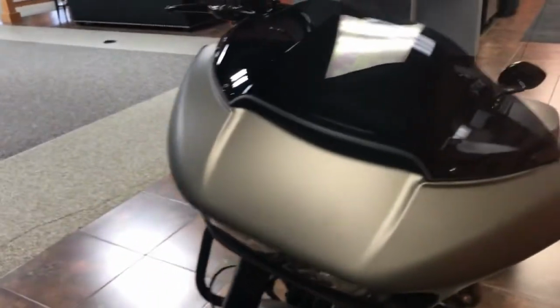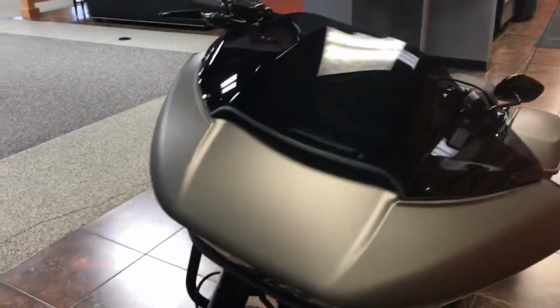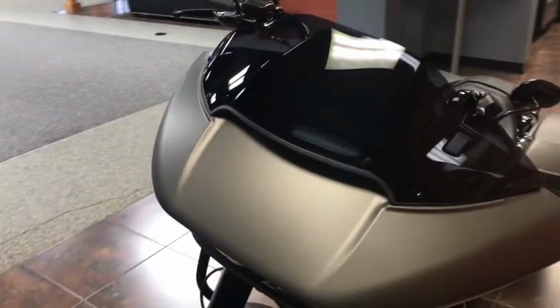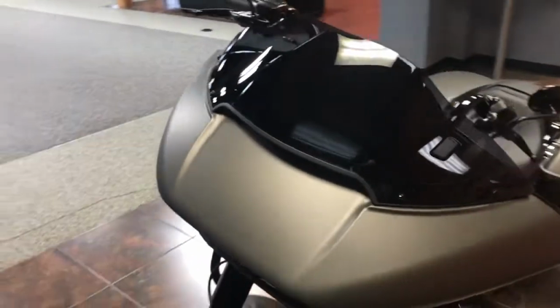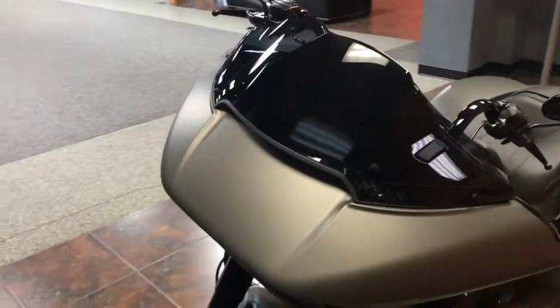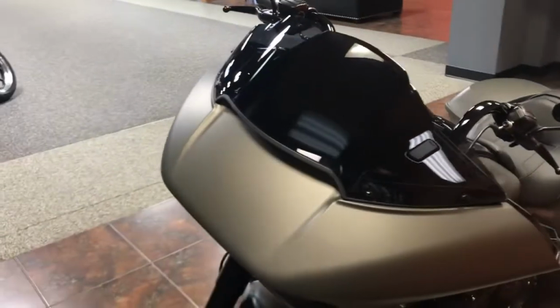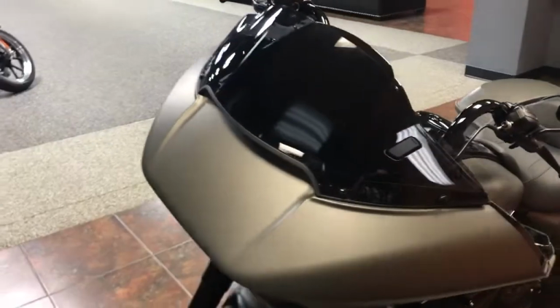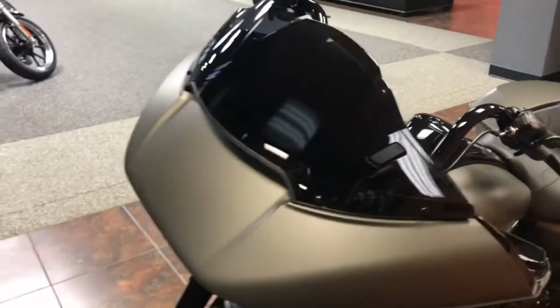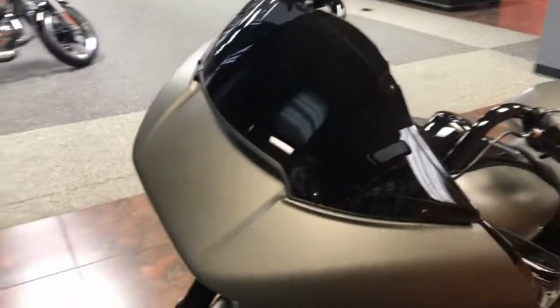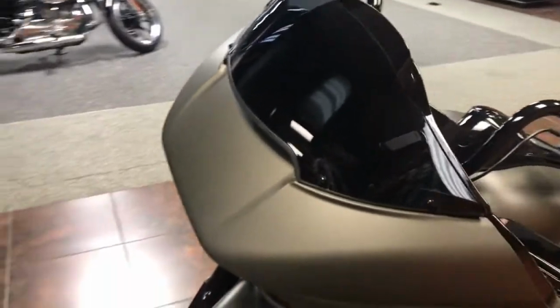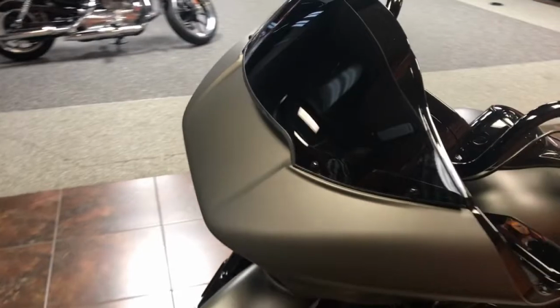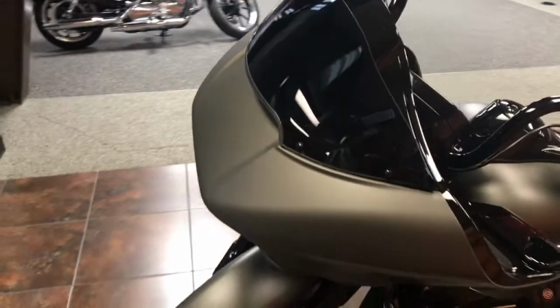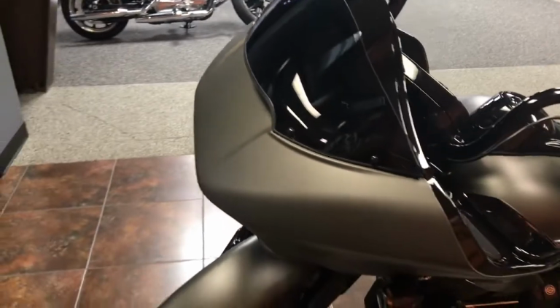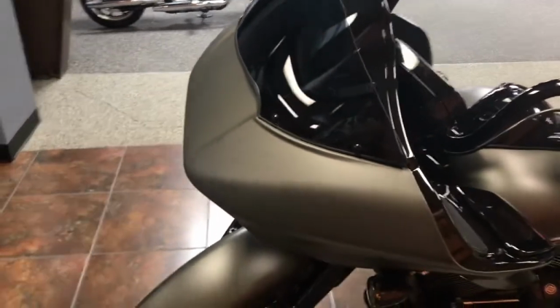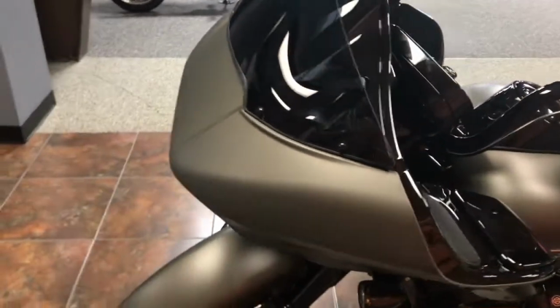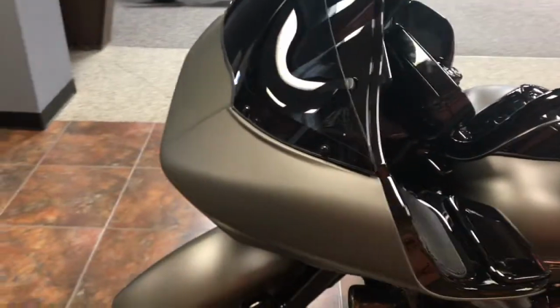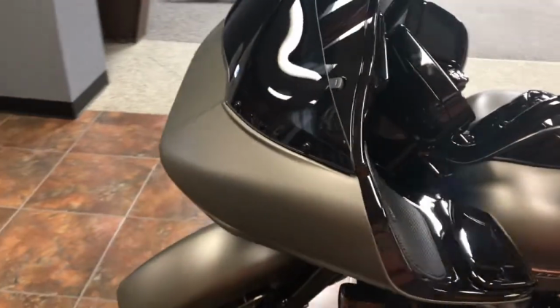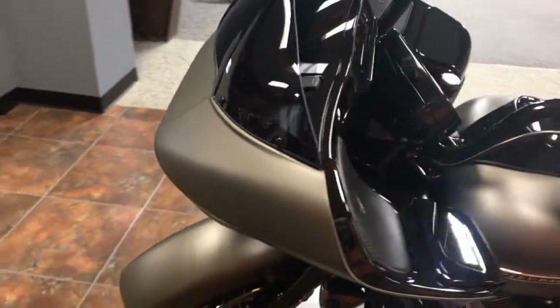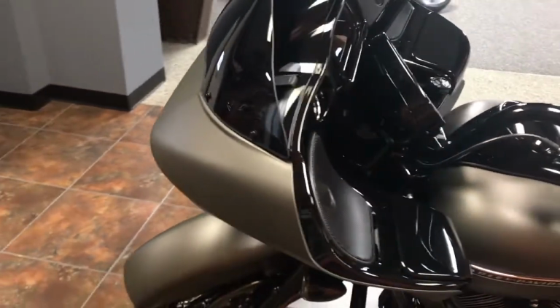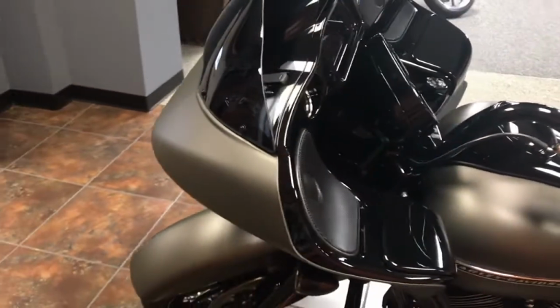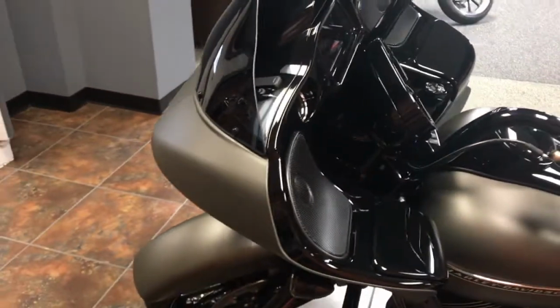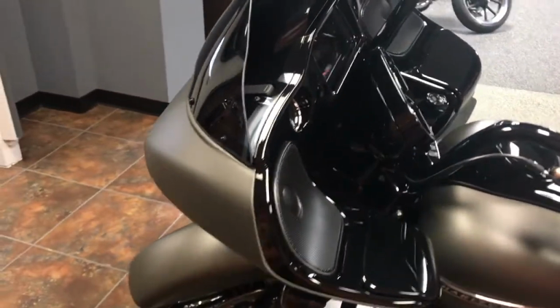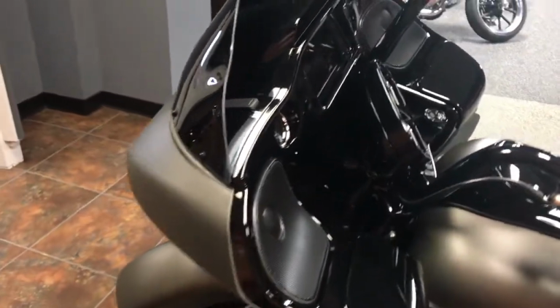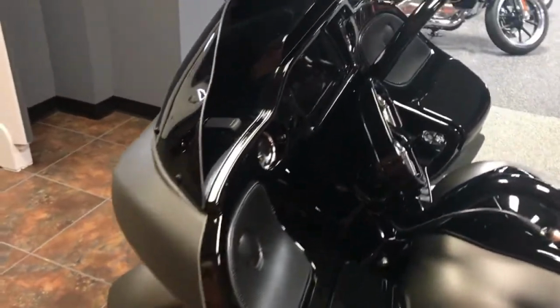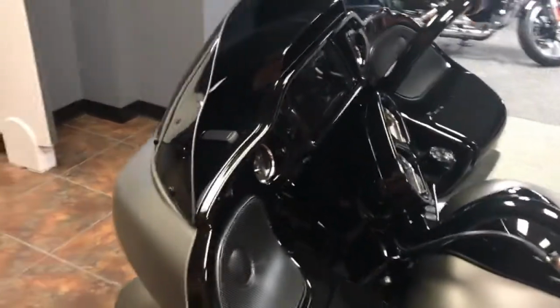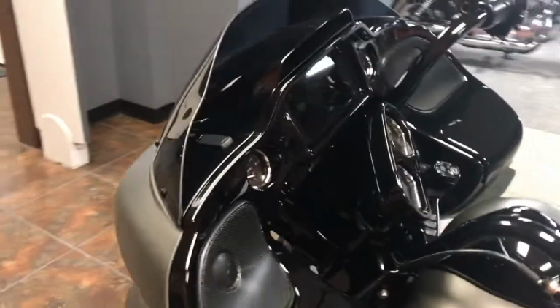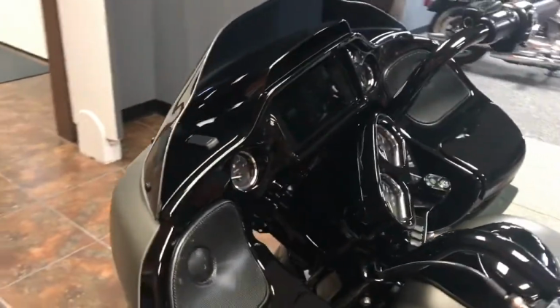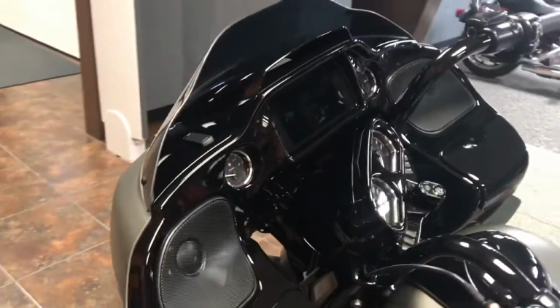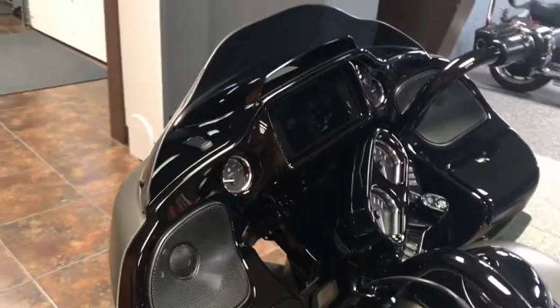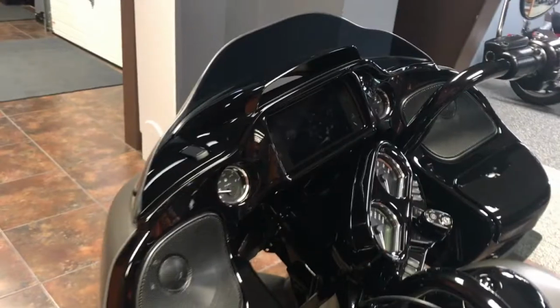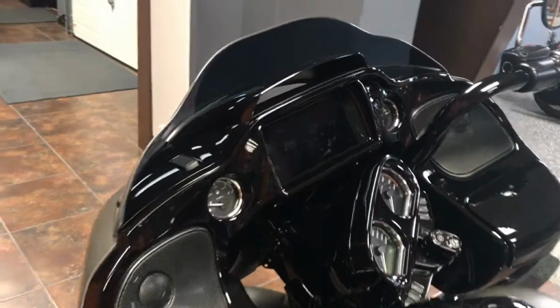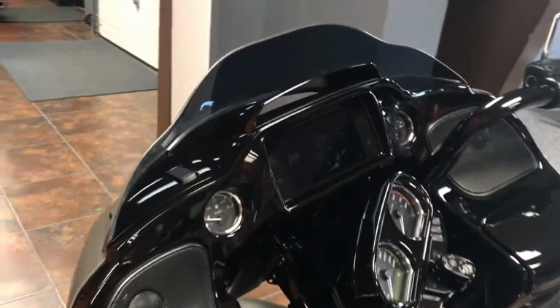Road Glides are known for that sharp nose front end, and this has that along with the triple slip venting system that reduces head buffeting on this particular bike.